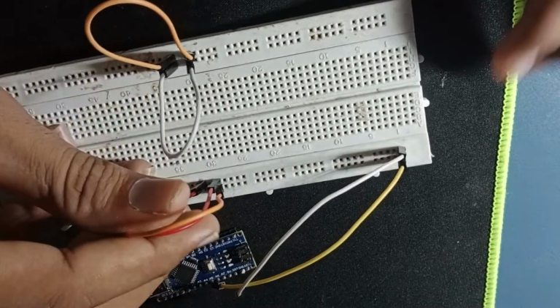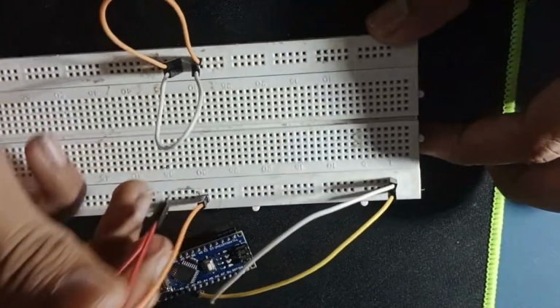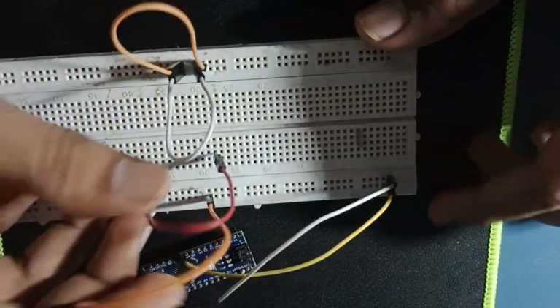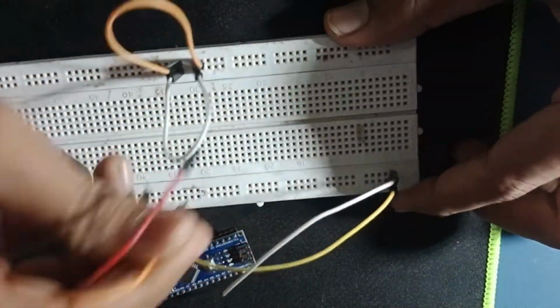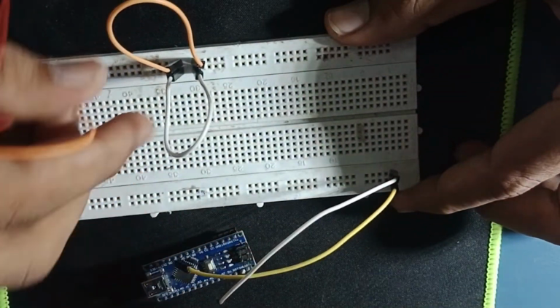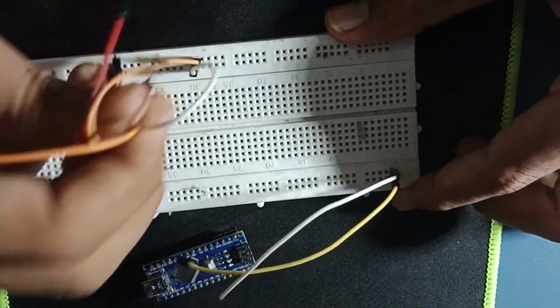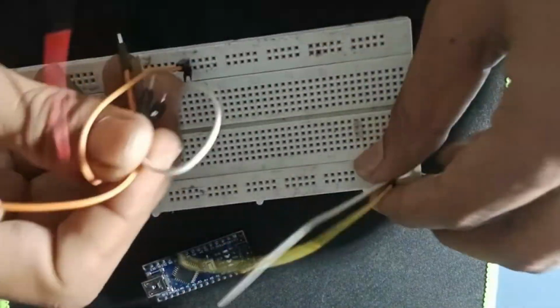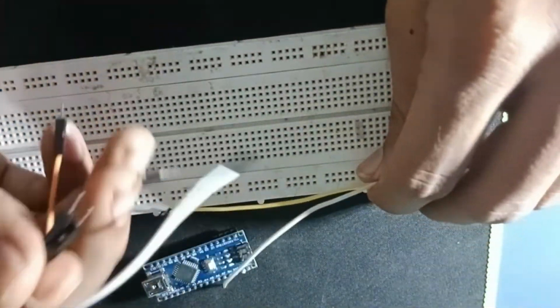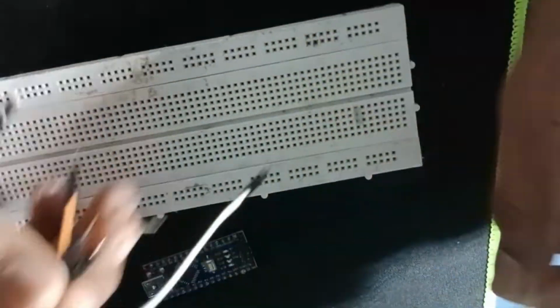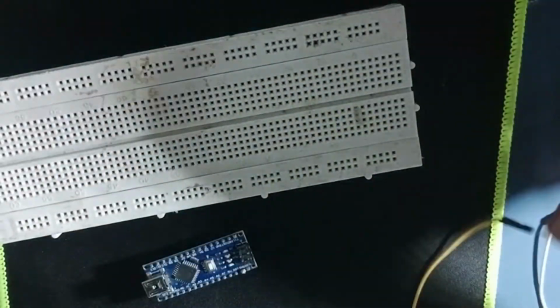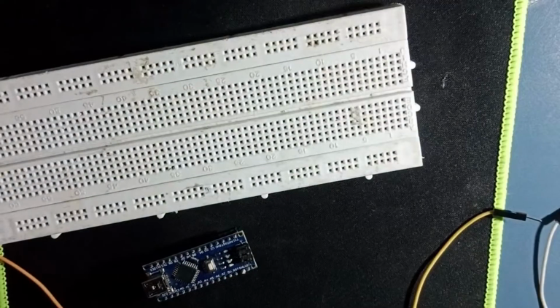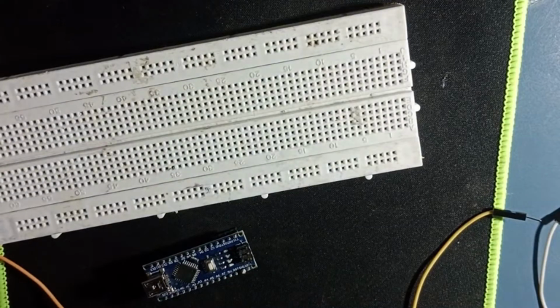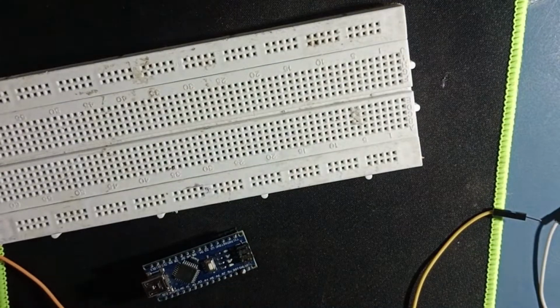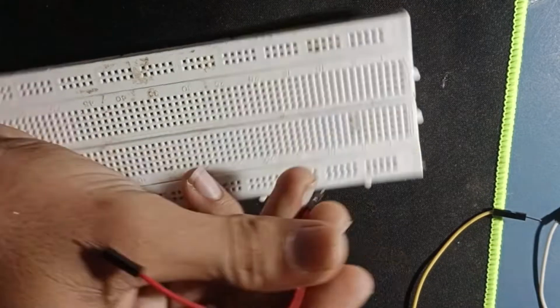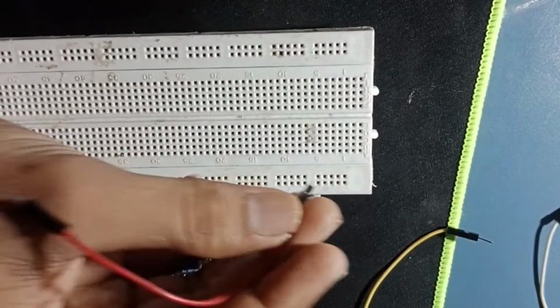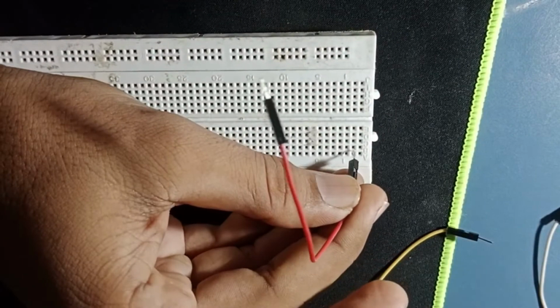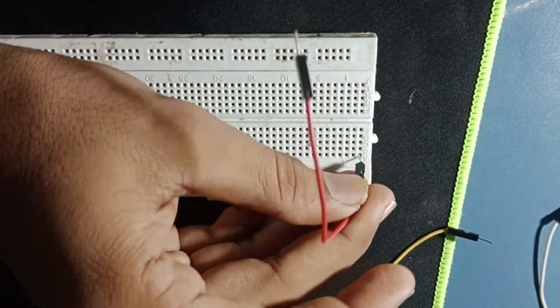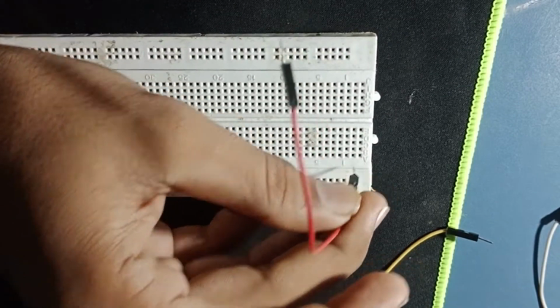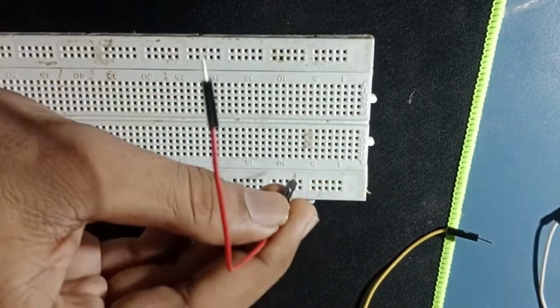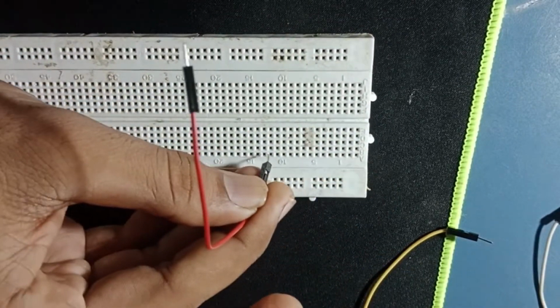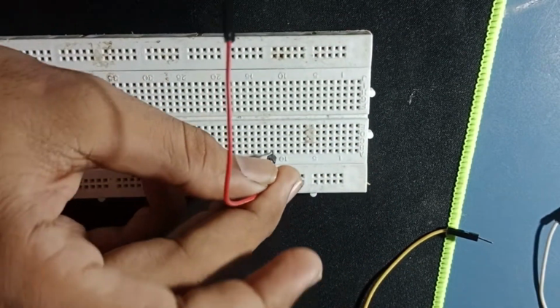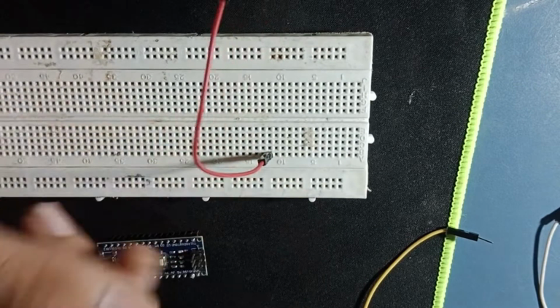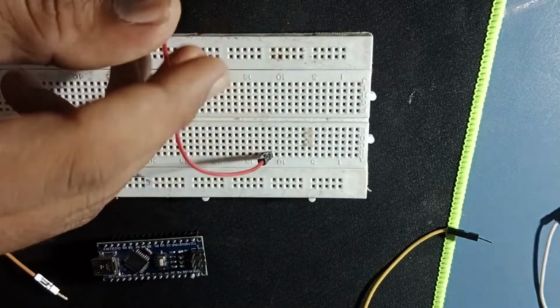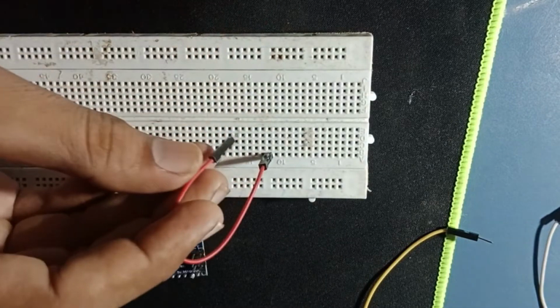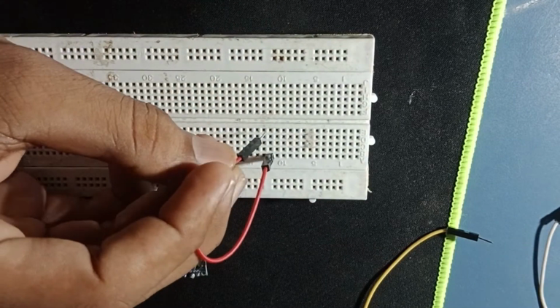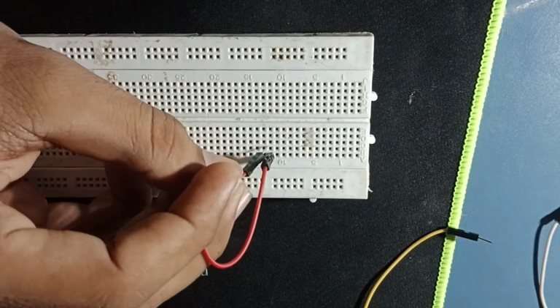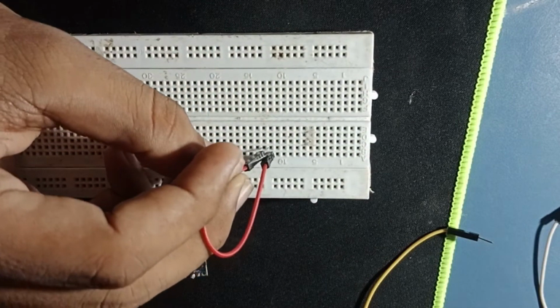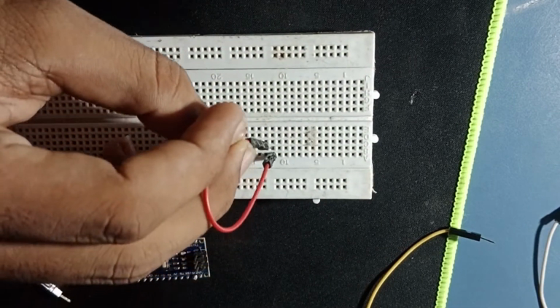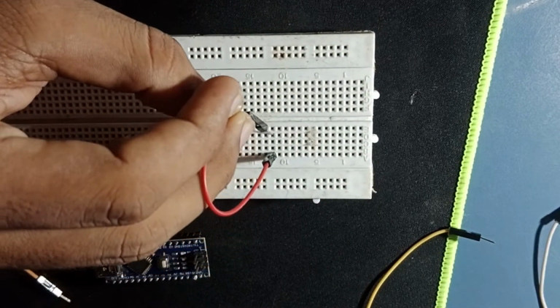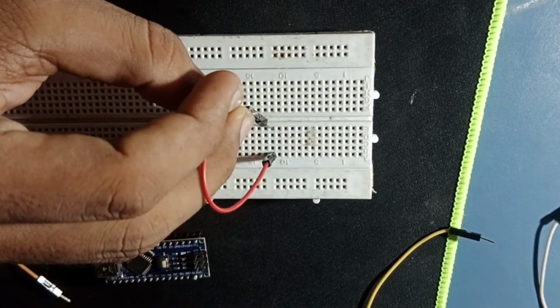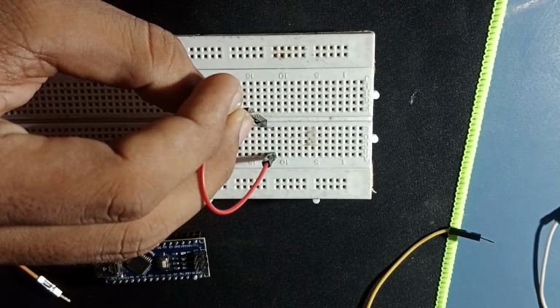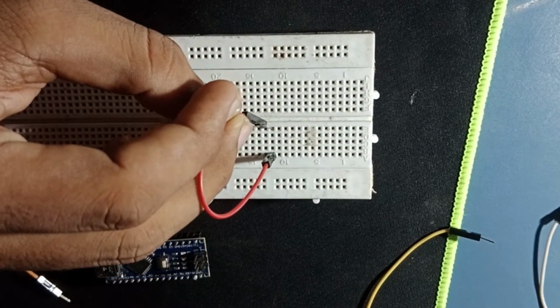How do we connect in parallel? If we look at the bridge, we can see the bridge. So if we connect the wire to this way or to this point, then the whole row, the whole column —